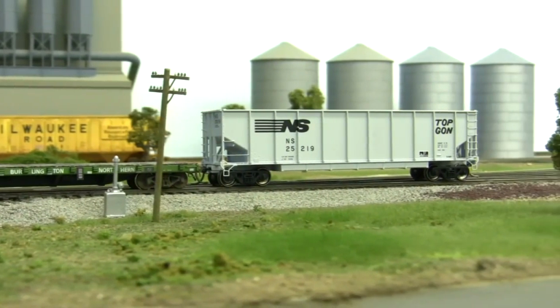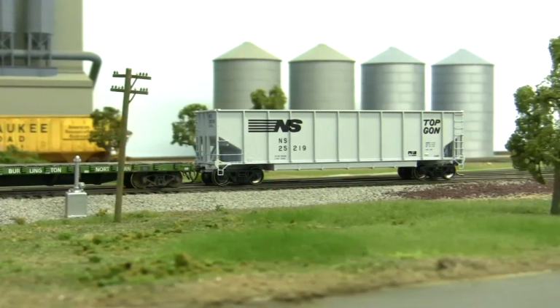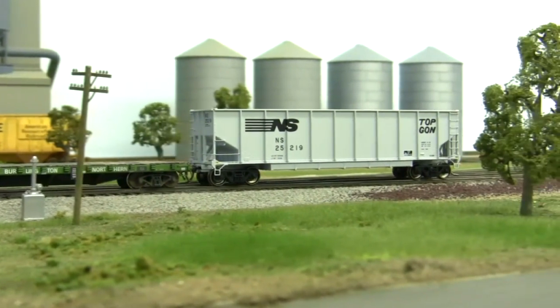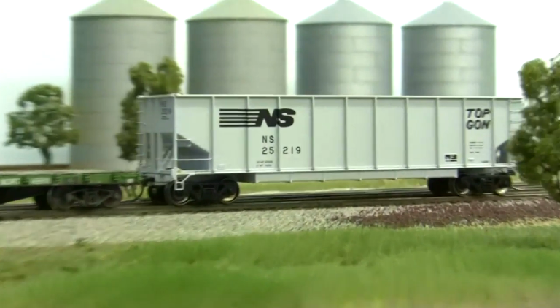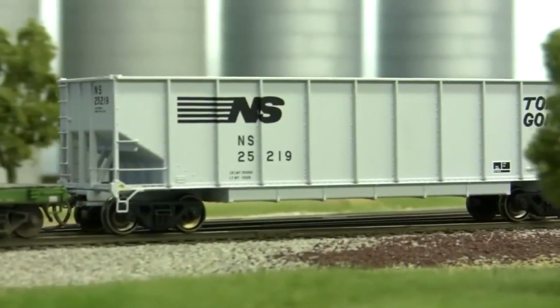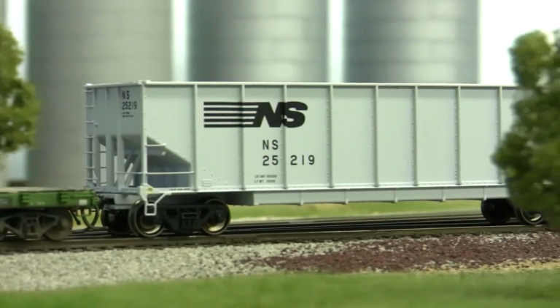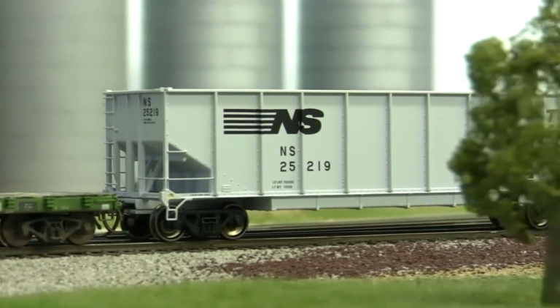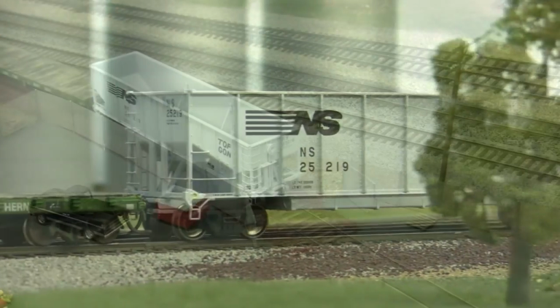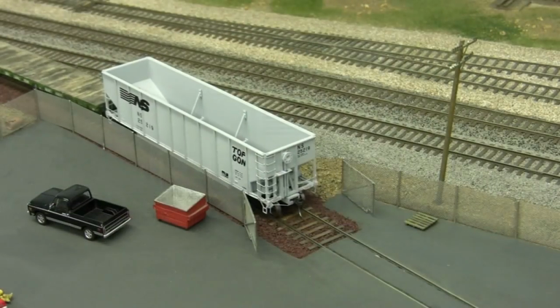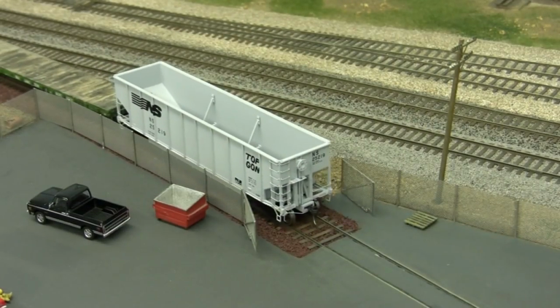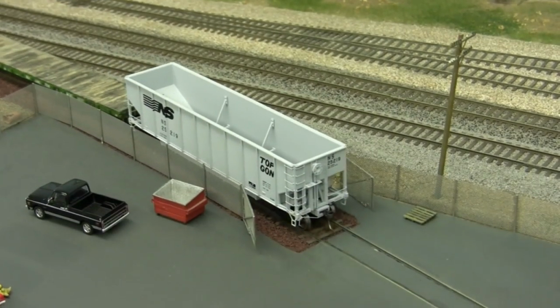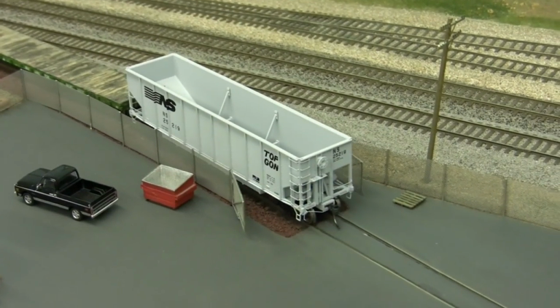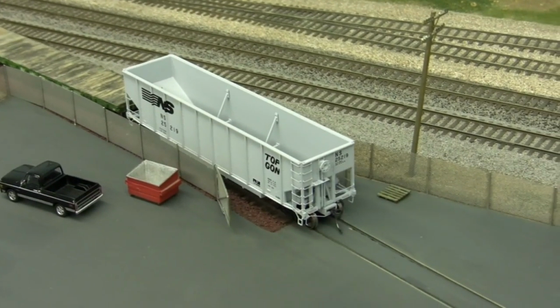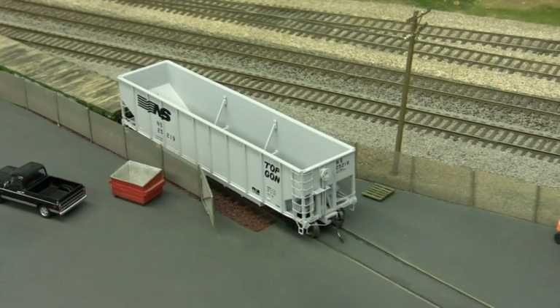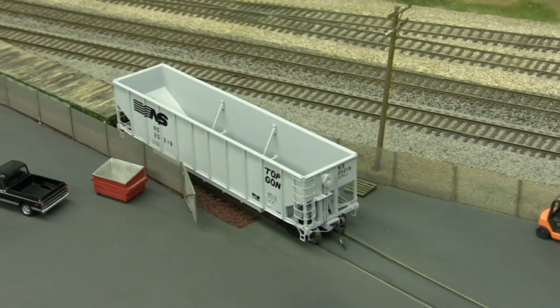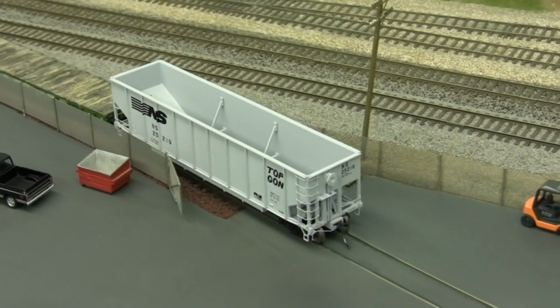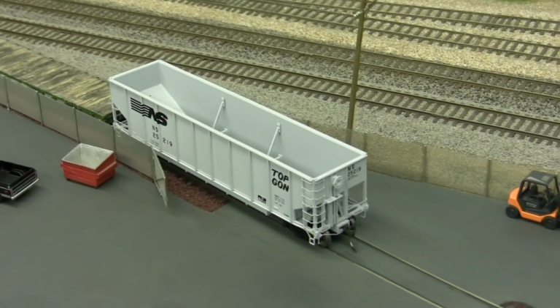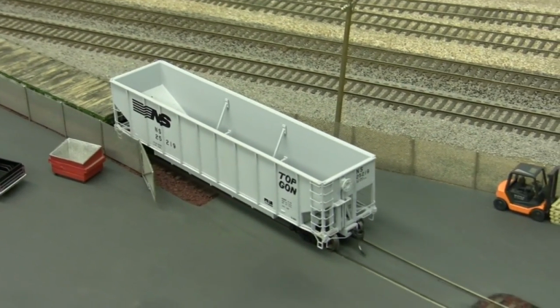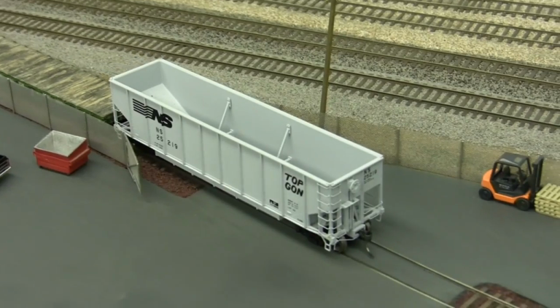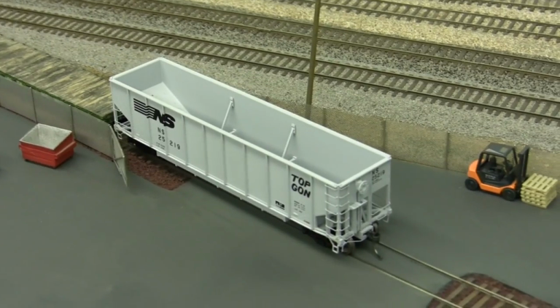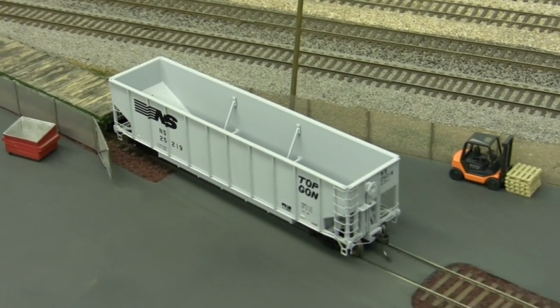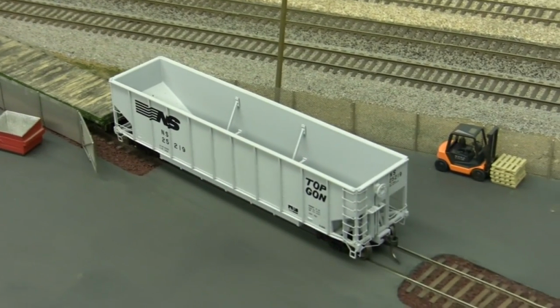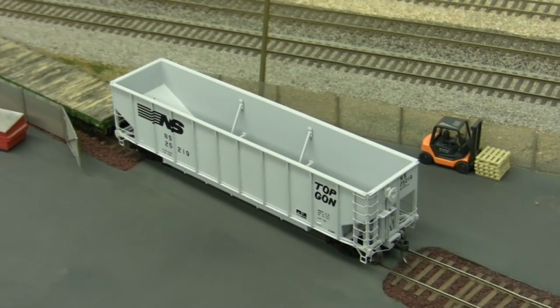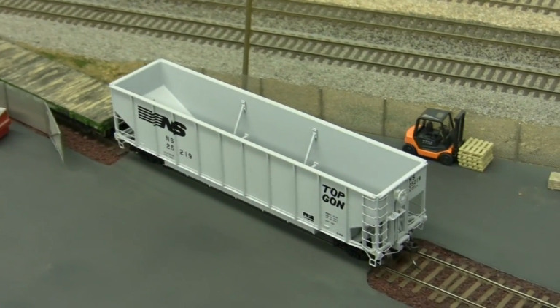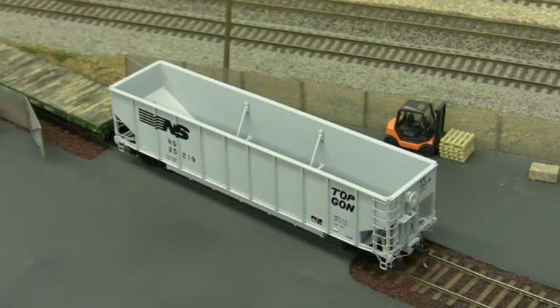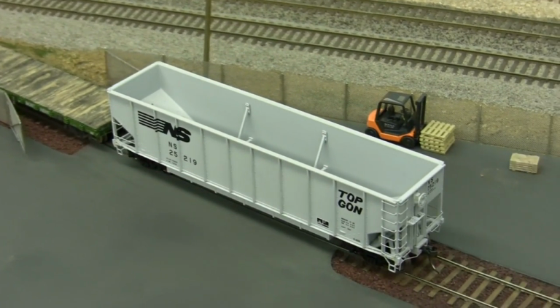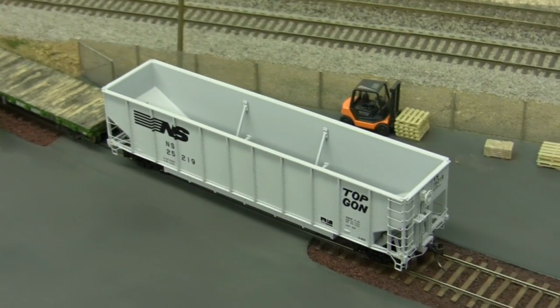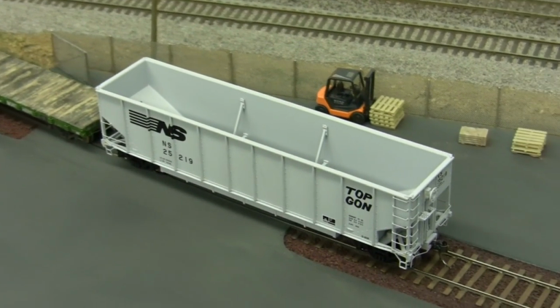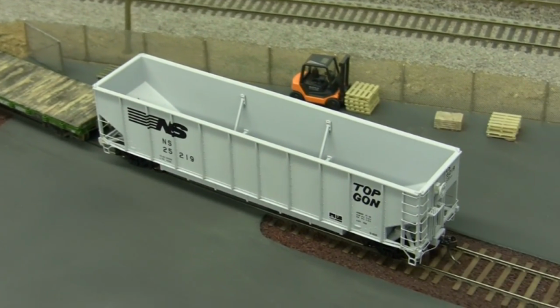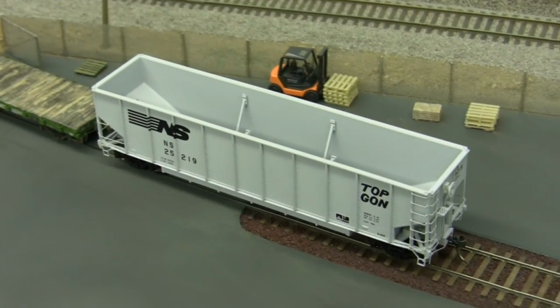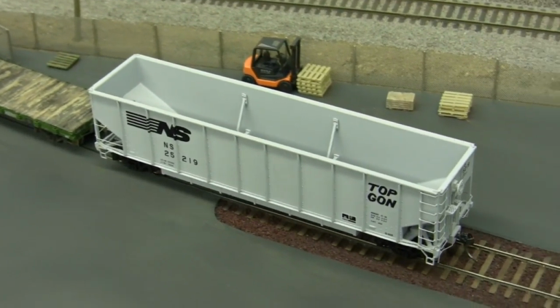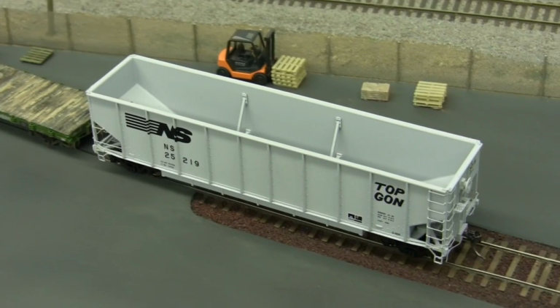Rebodied by their own shops, the Topgon increased the longevity of the aging coal car fleet. Documented on all major class 1 railroads, the Norfolk Southern Topgons don't run exclusively on the East Coast — they've been seen as far west as Utah and all major points between.